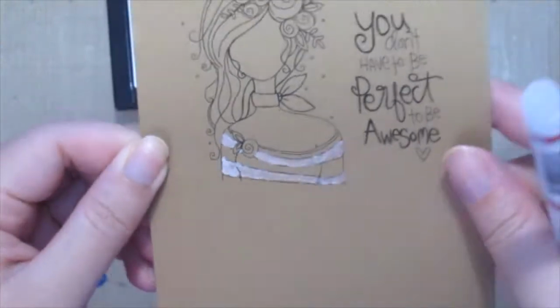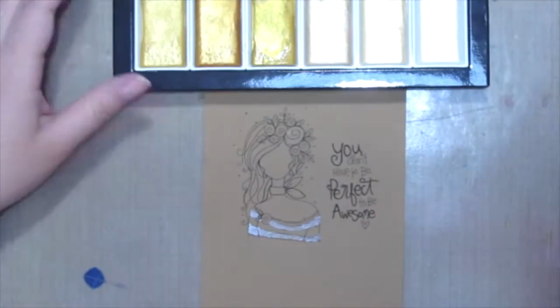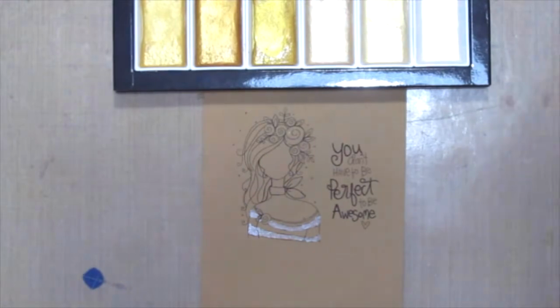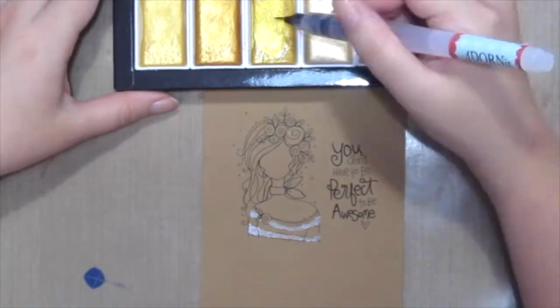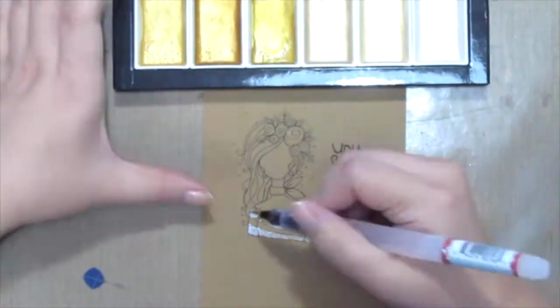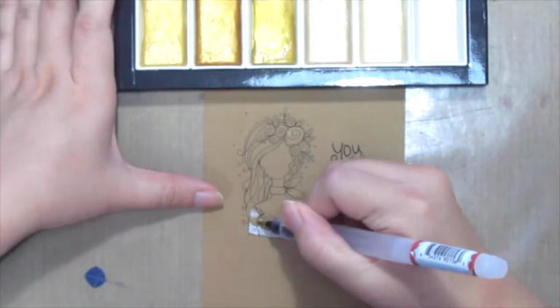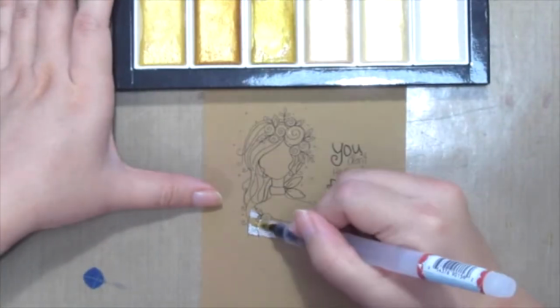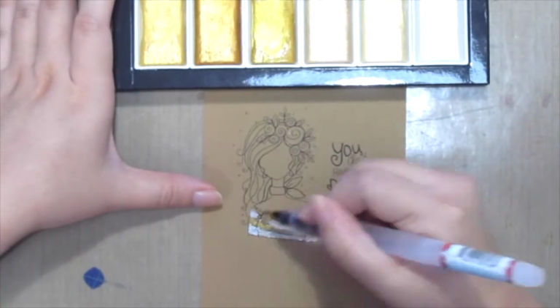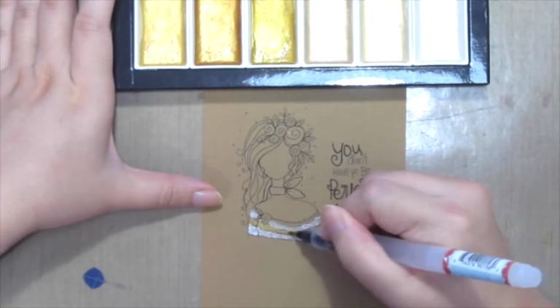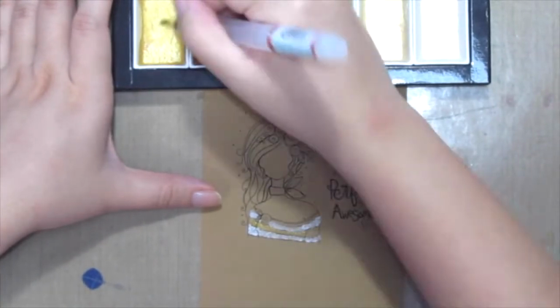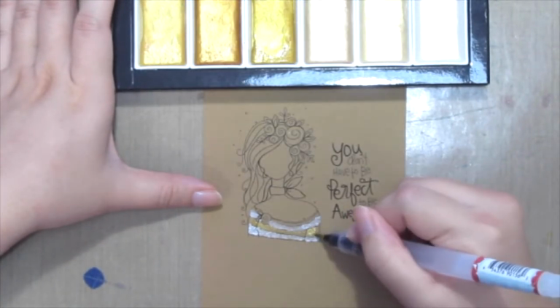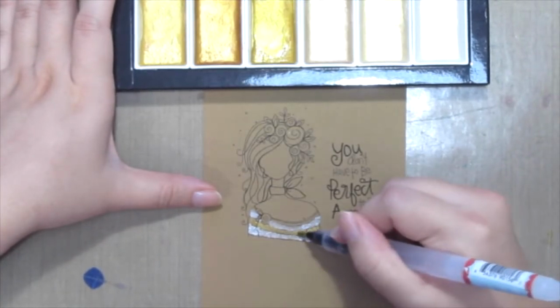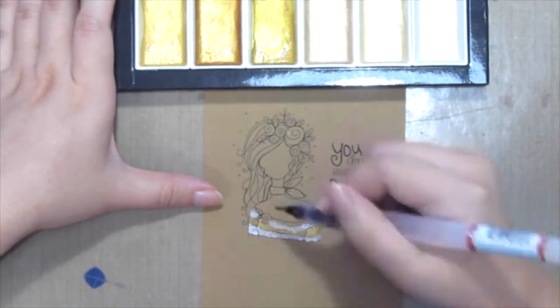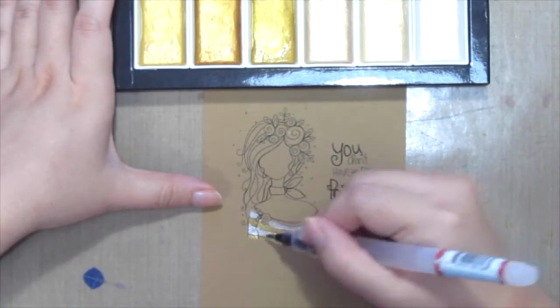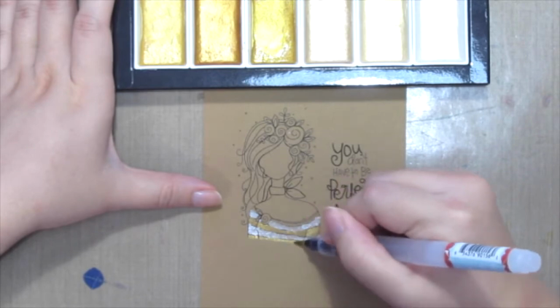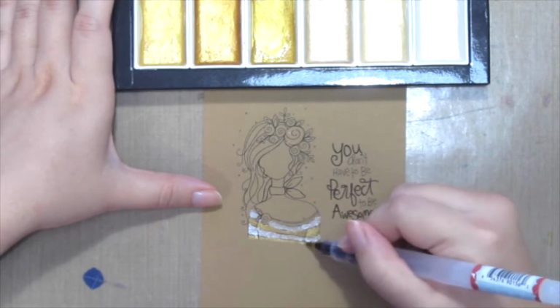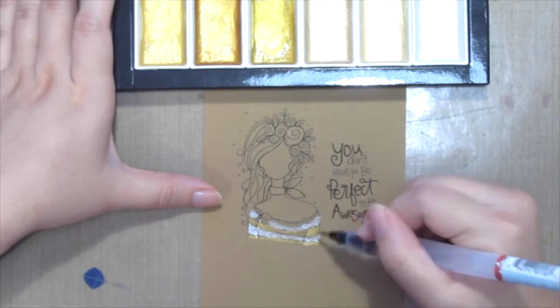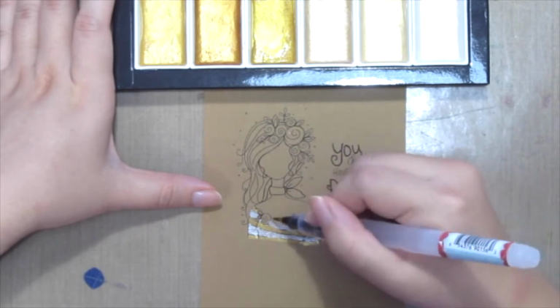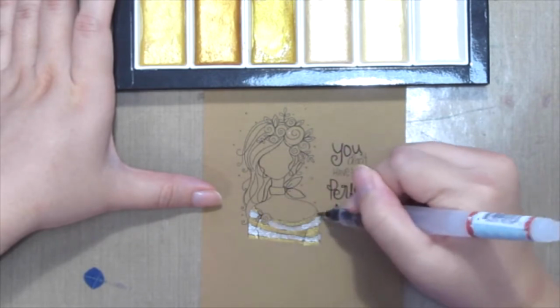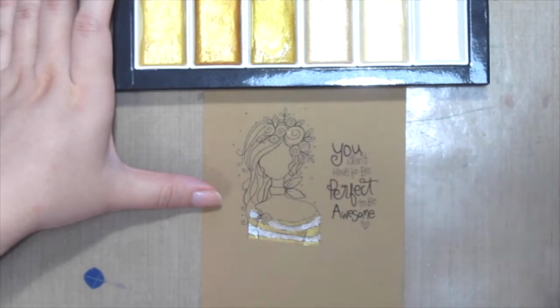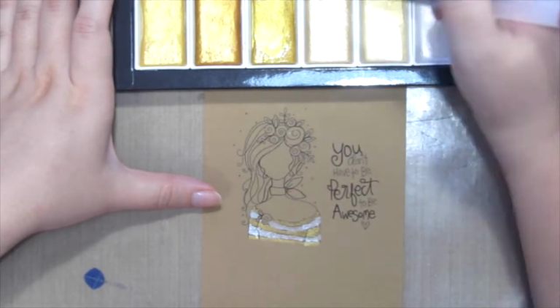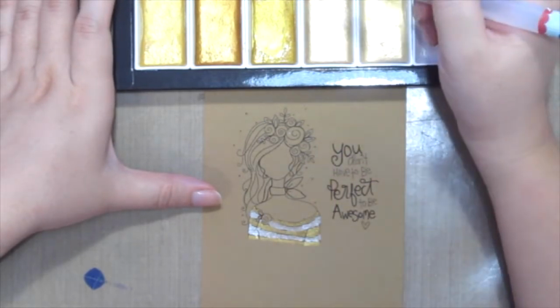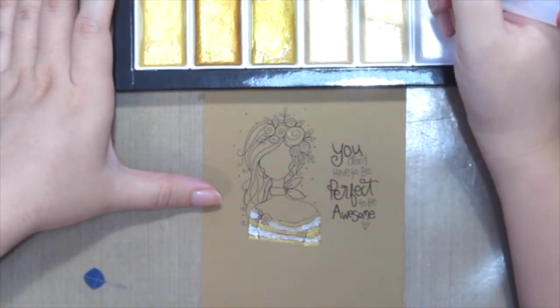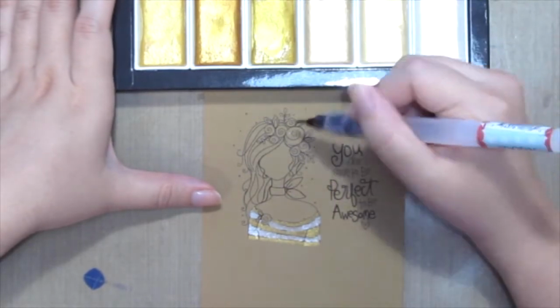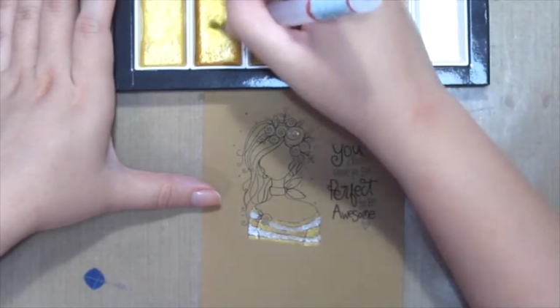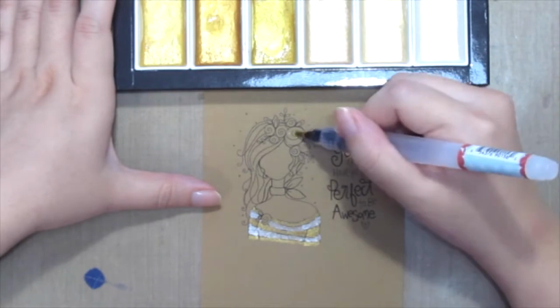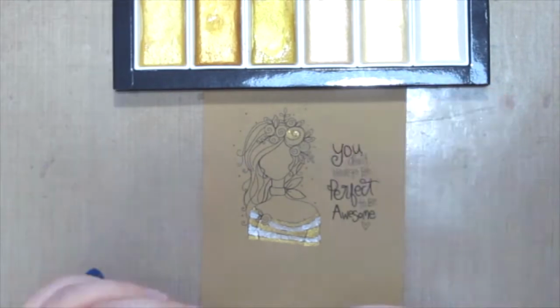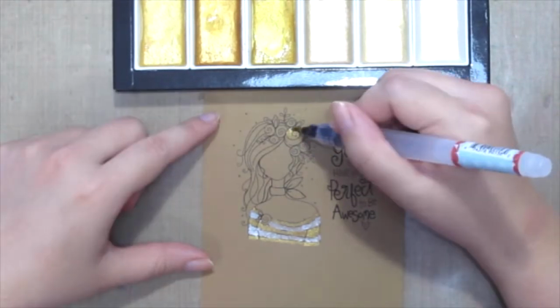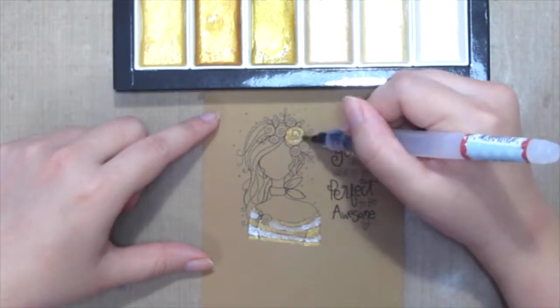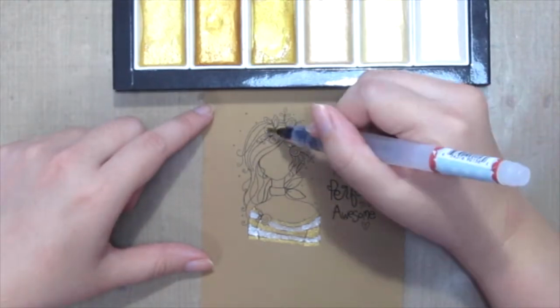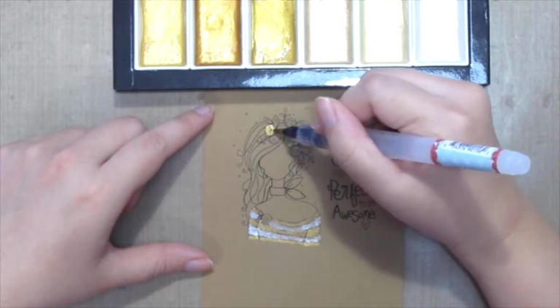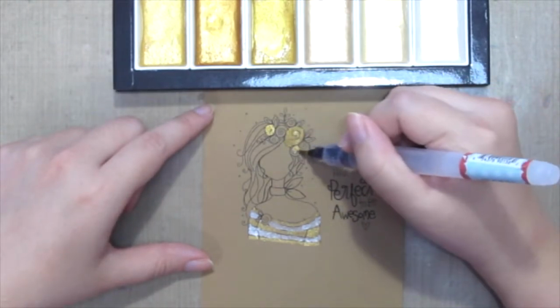I'm going to paint the image just in some sections, so I'm not gonna overwhelm the entire card with too much gold.